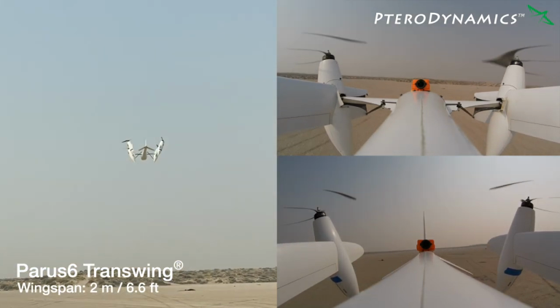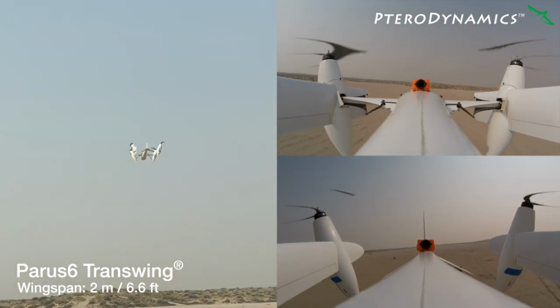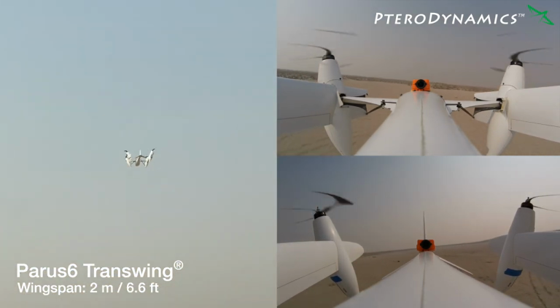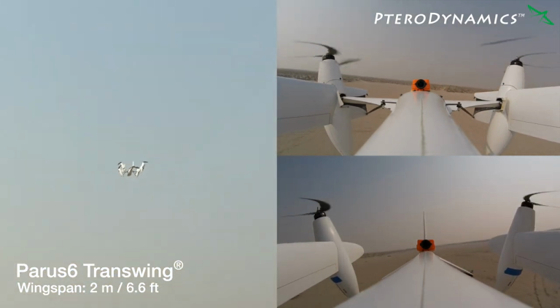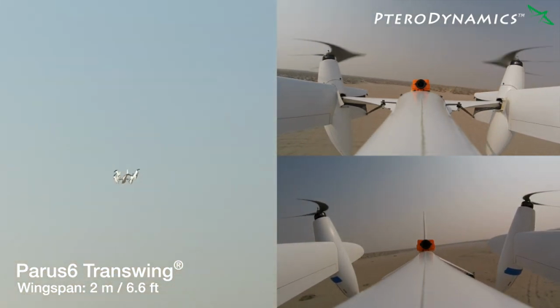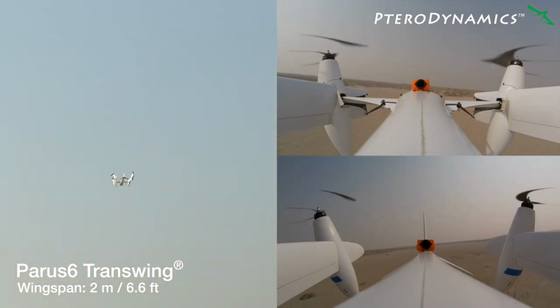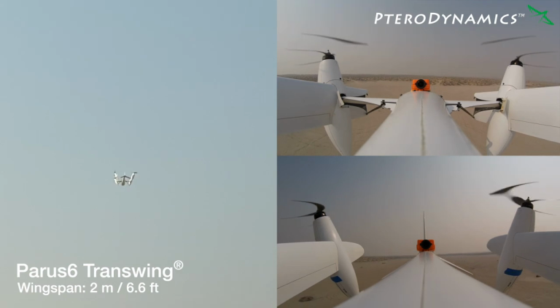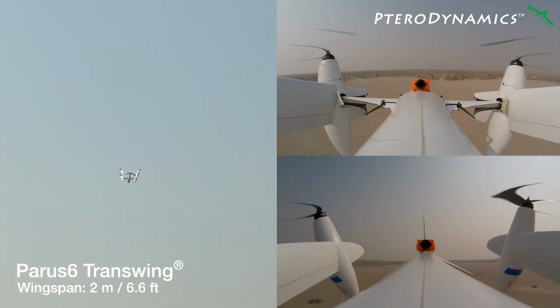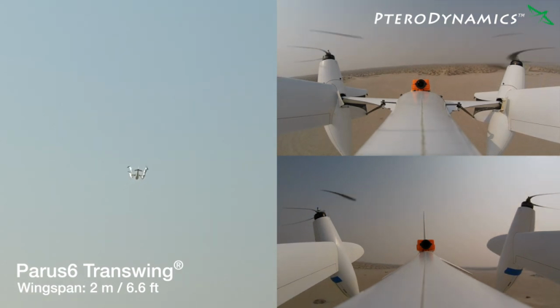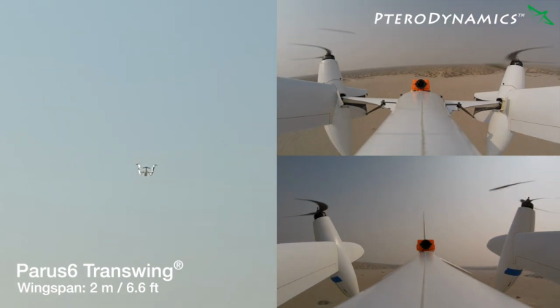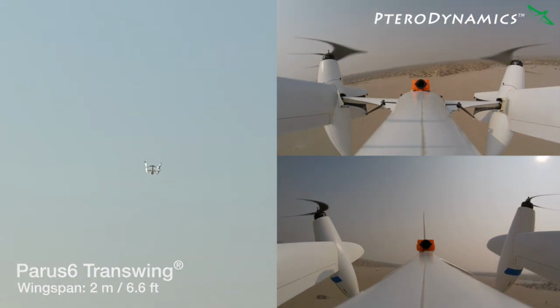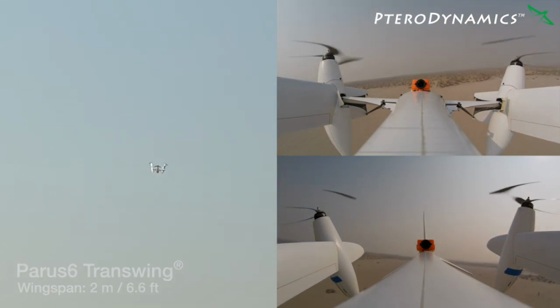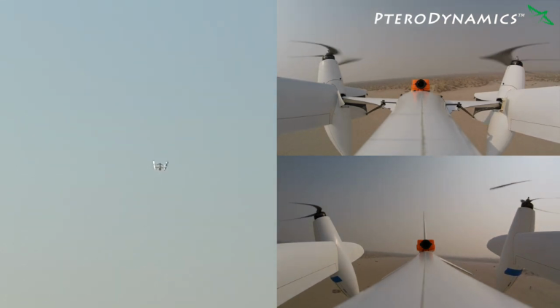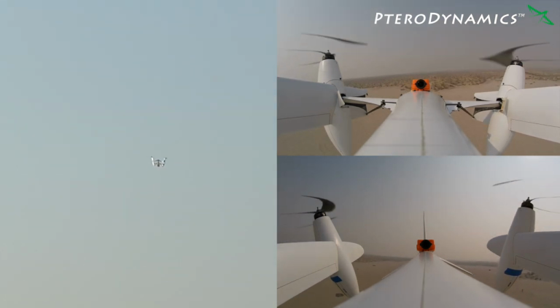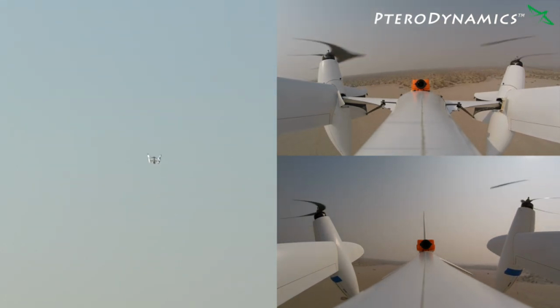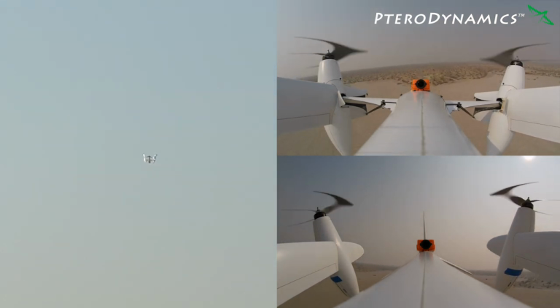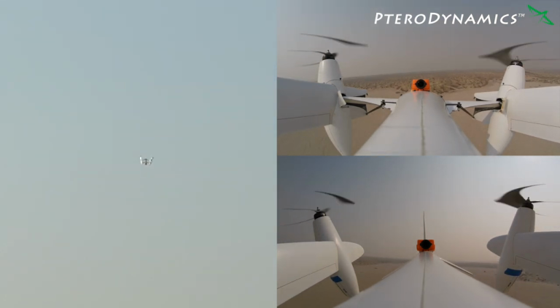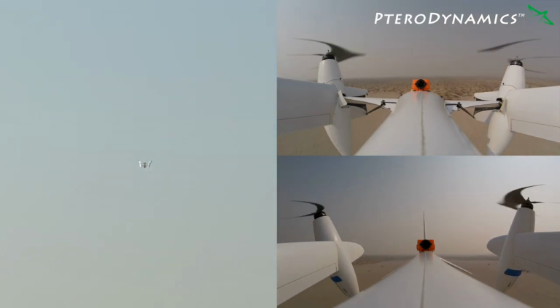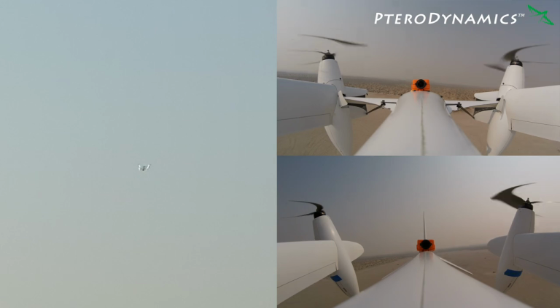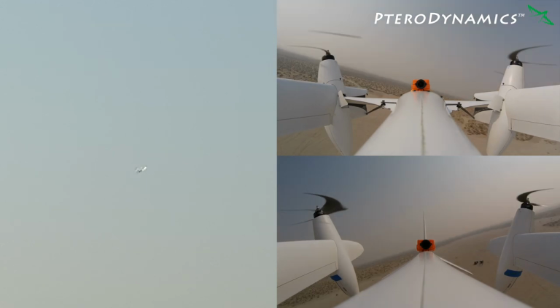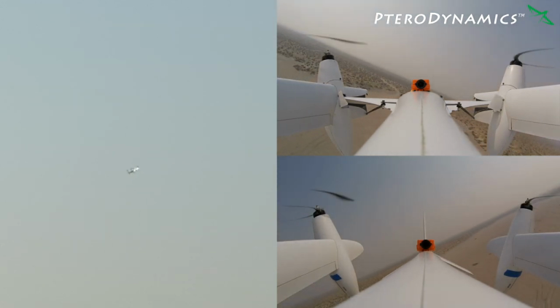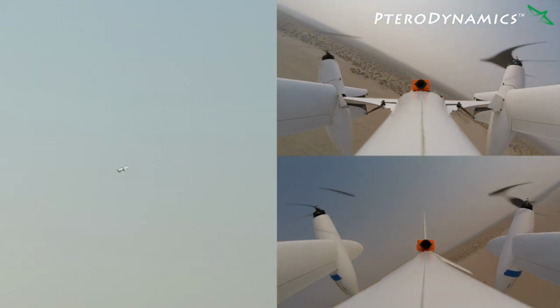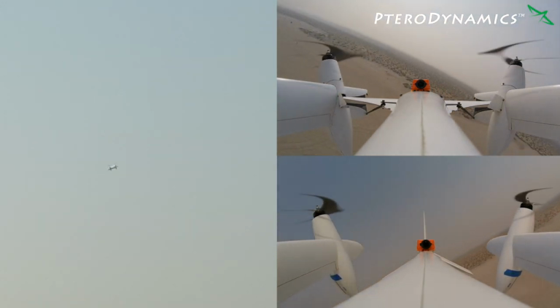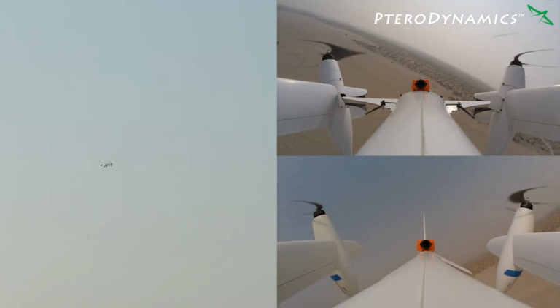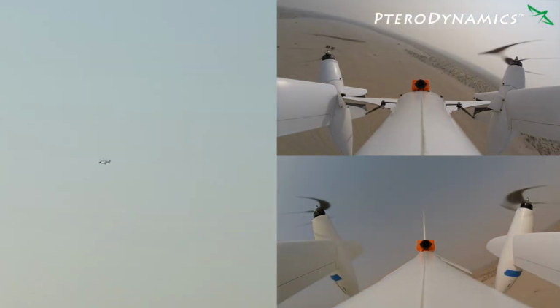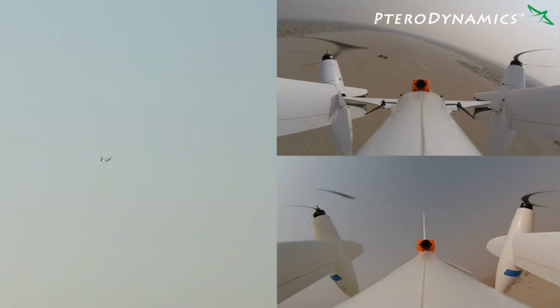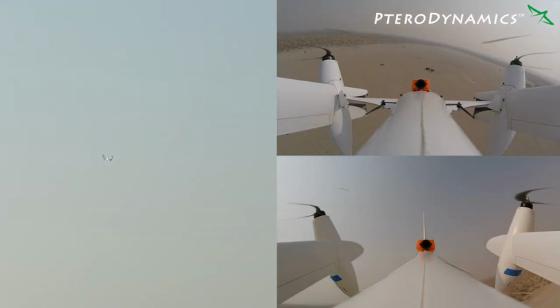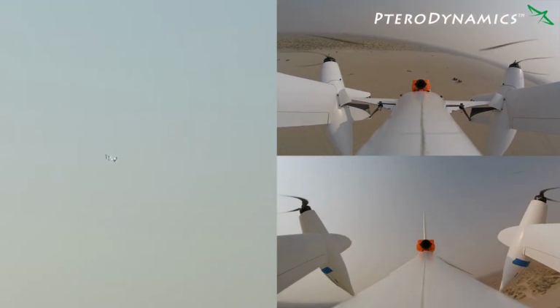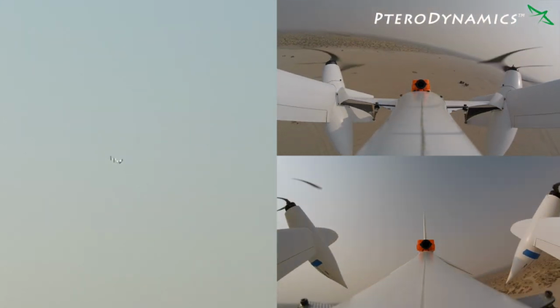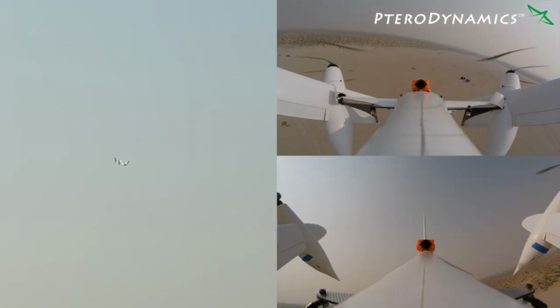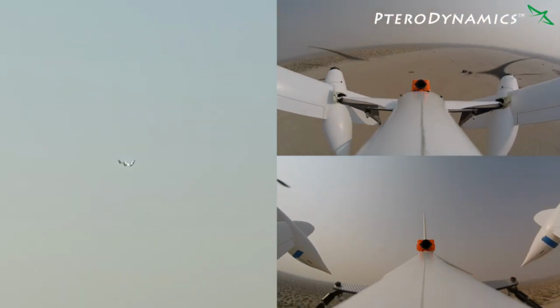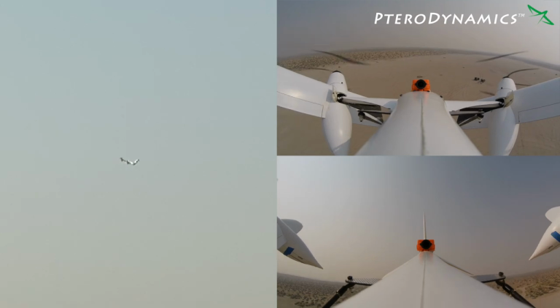Almost immediately after takeoff, Transwing aircraft can begin their outbound transition and within just a few seconds can complete their transition to fixed-wing mode for cruise flight, where flight efficiency is about five times greater than in its VTOL configuration.